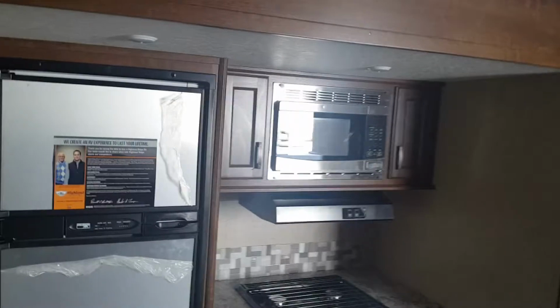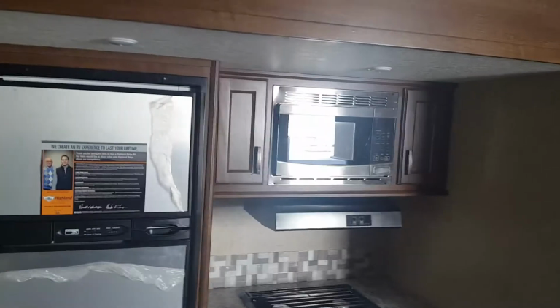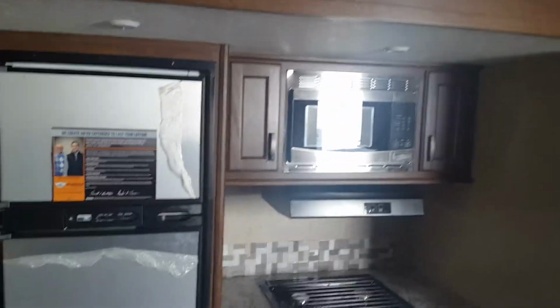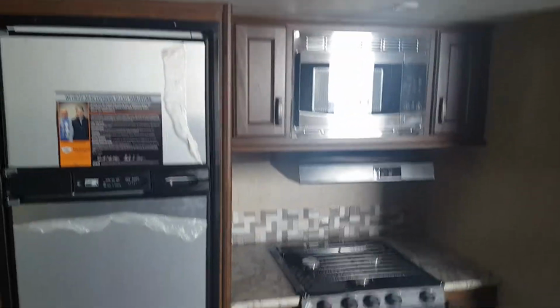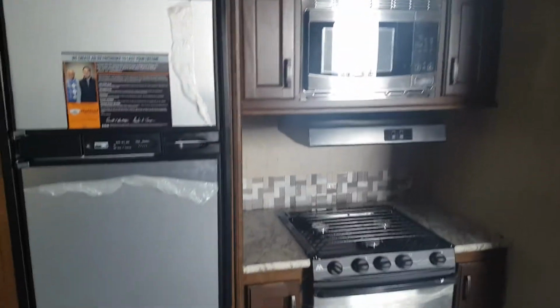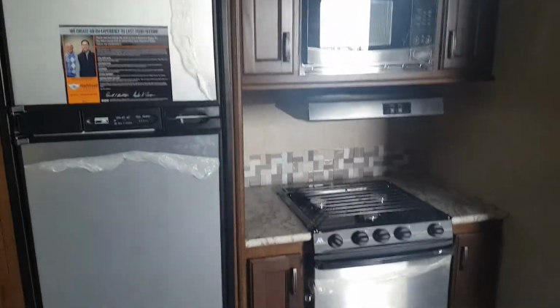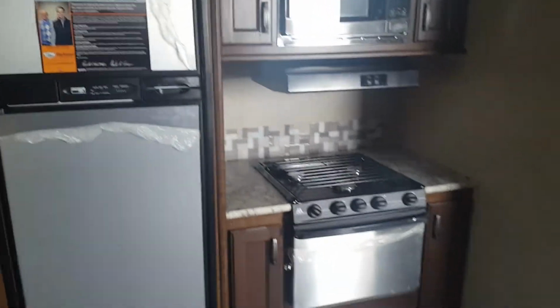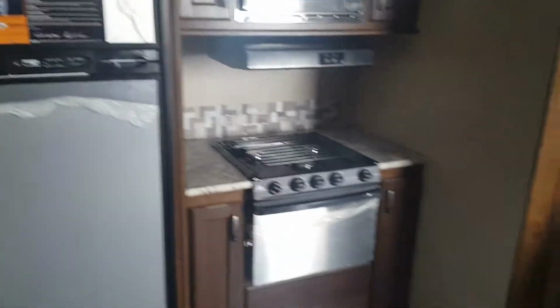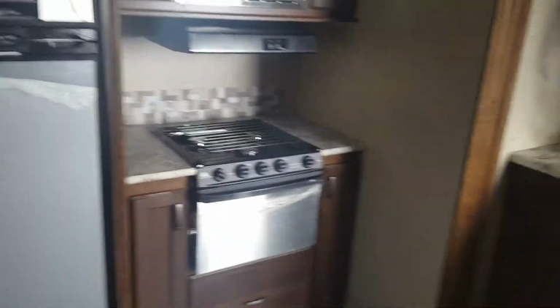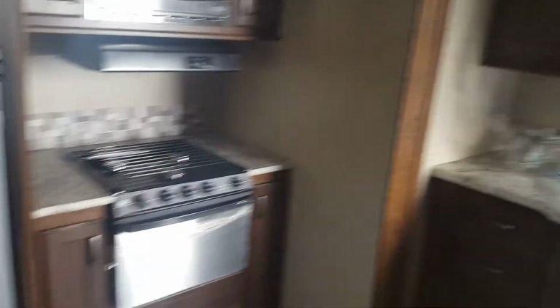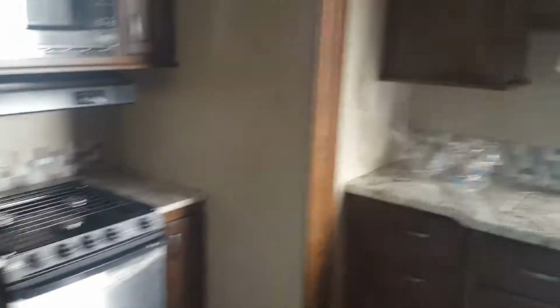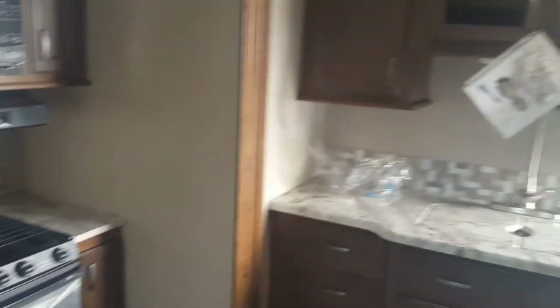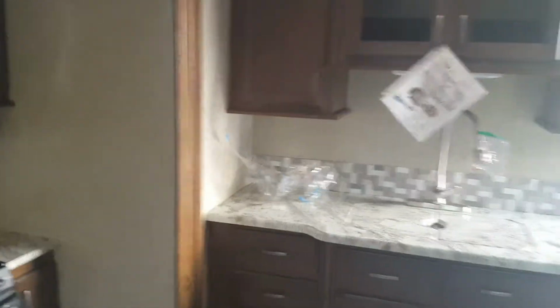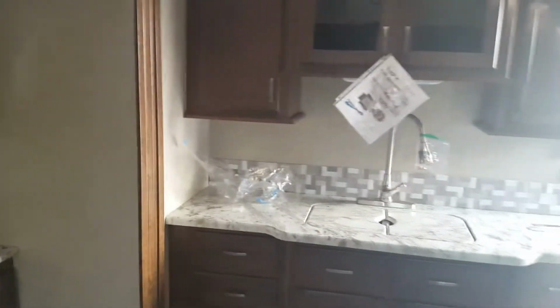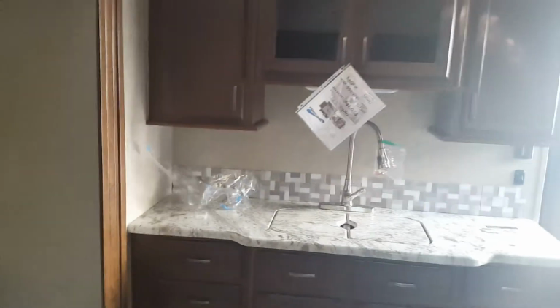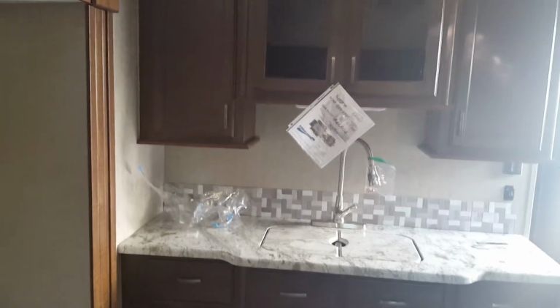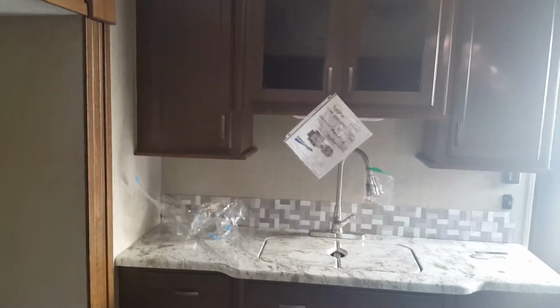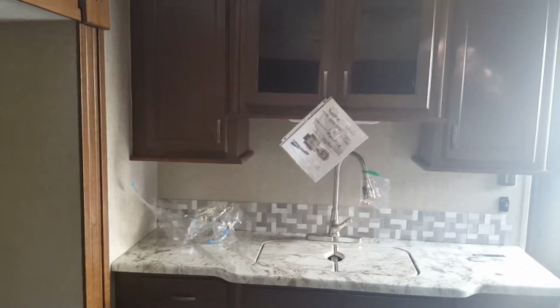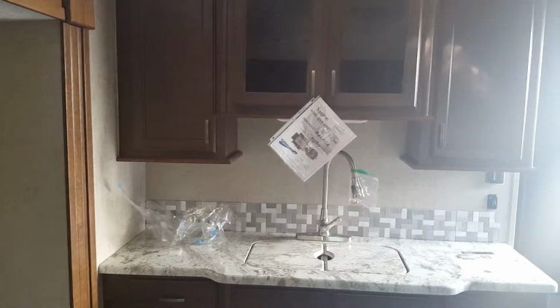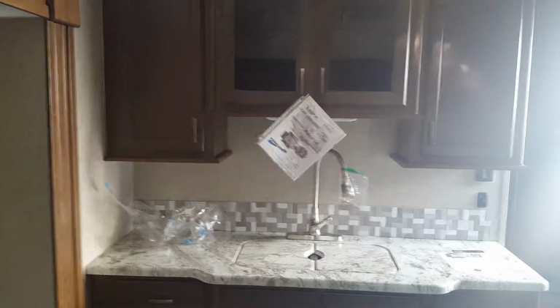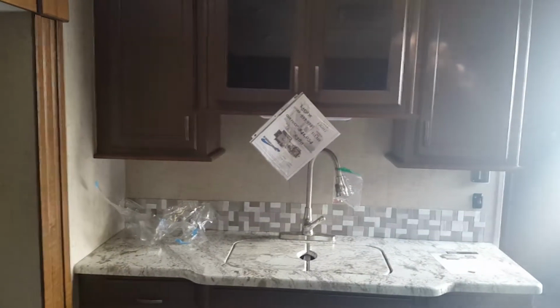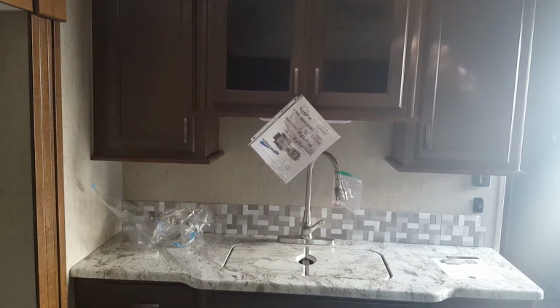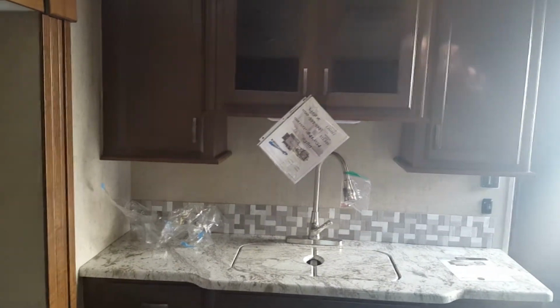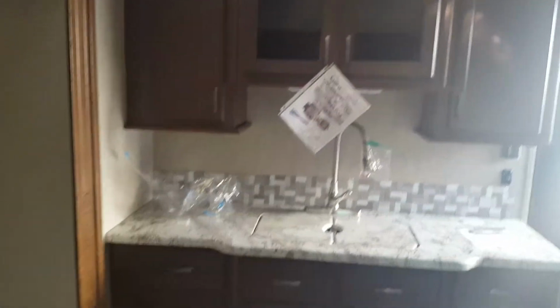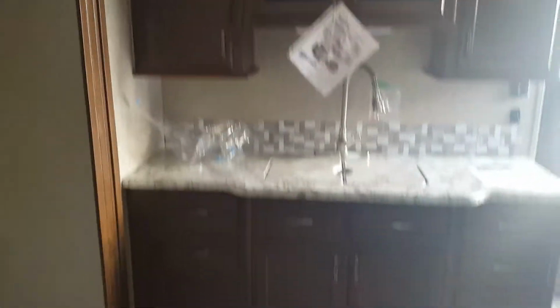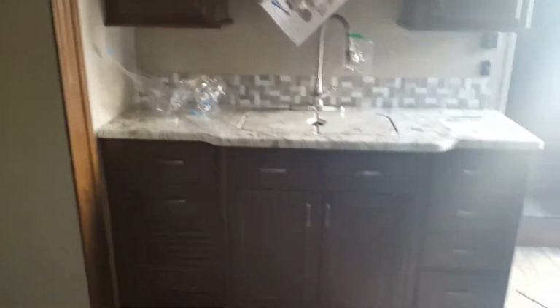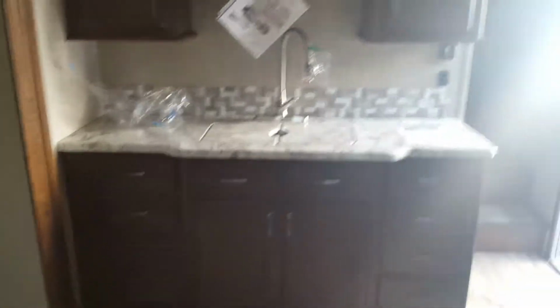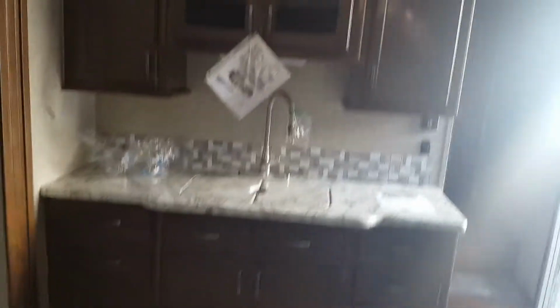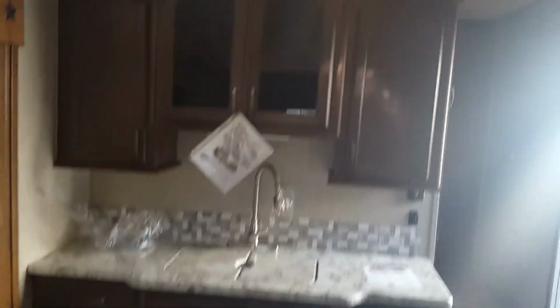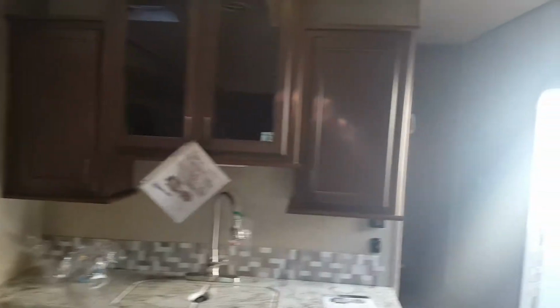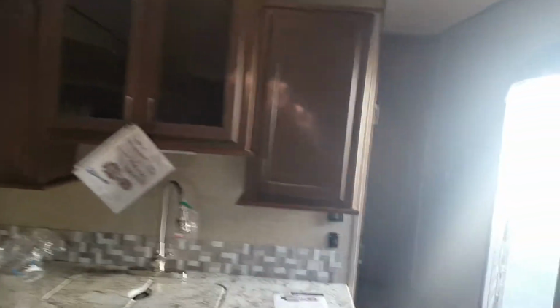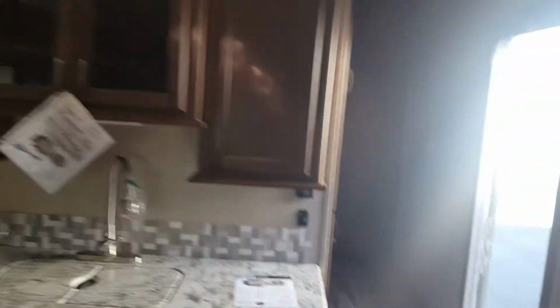Eight cubic foot fridge. Microwave that isn't too tall. Three burner stove top. Sink with the high-rise faucet and pull-out sprayer. Then a ton more storage.